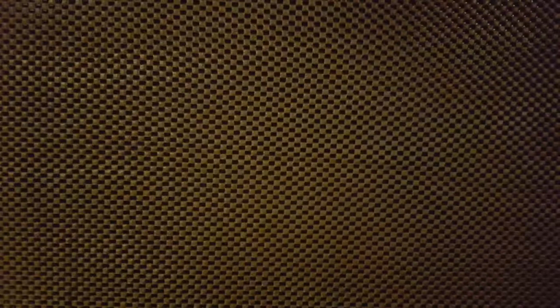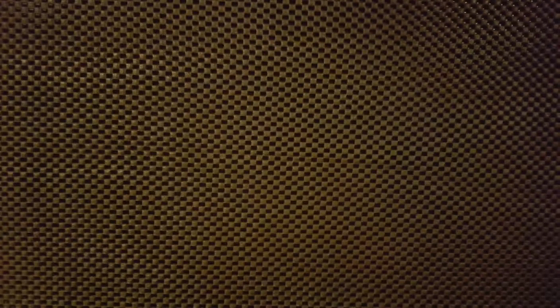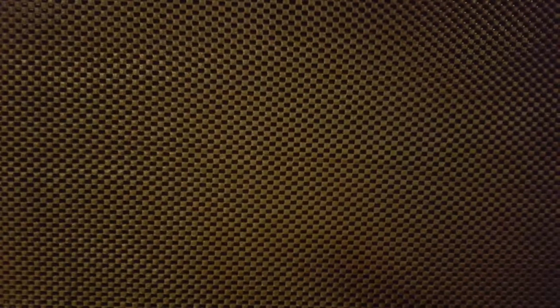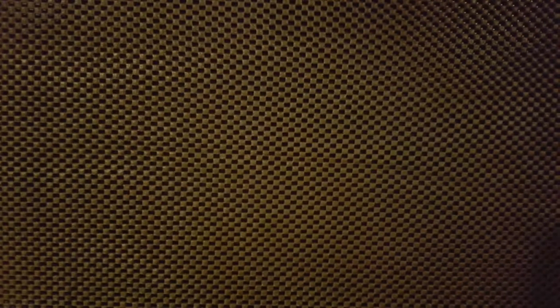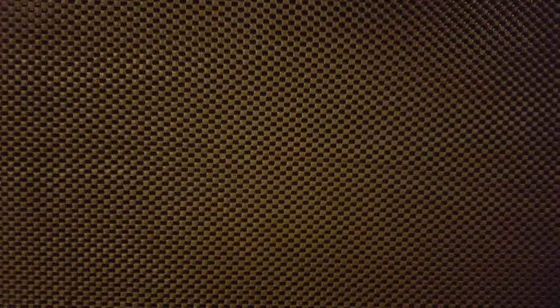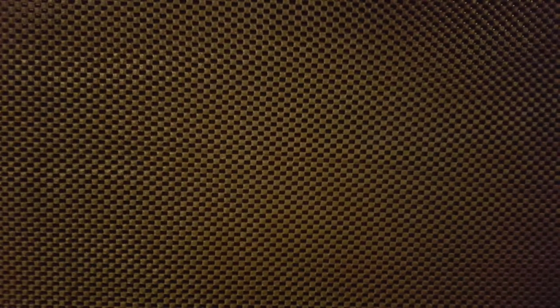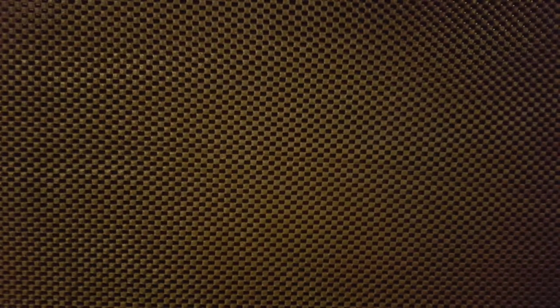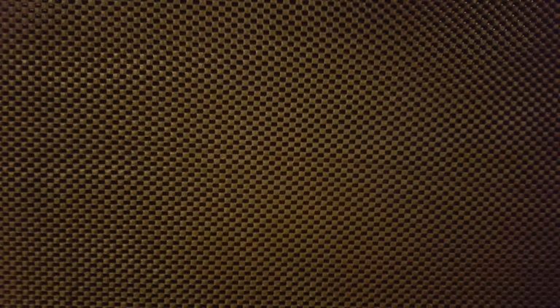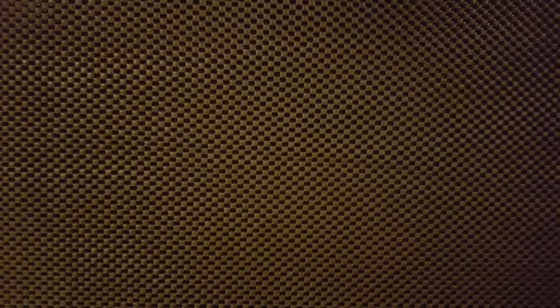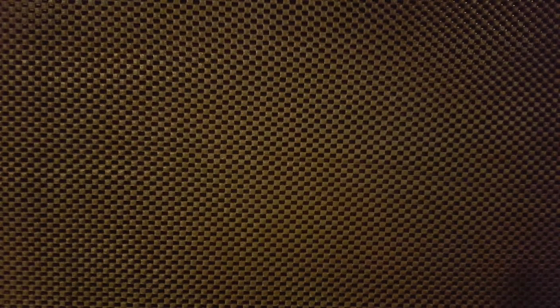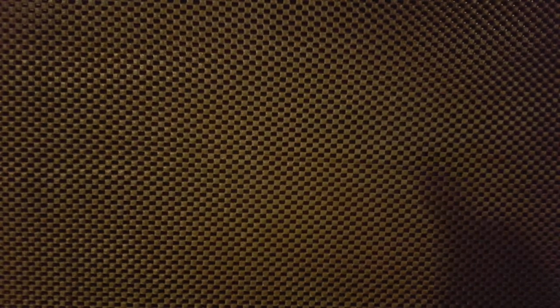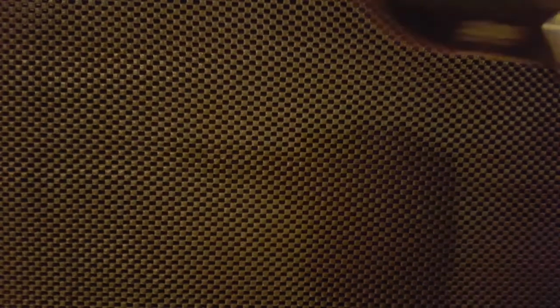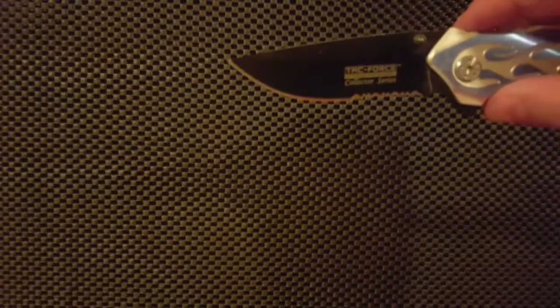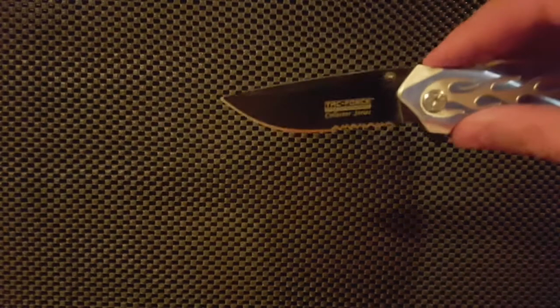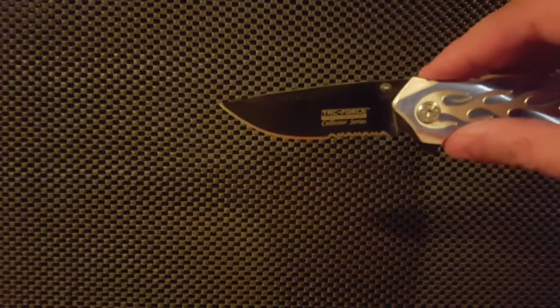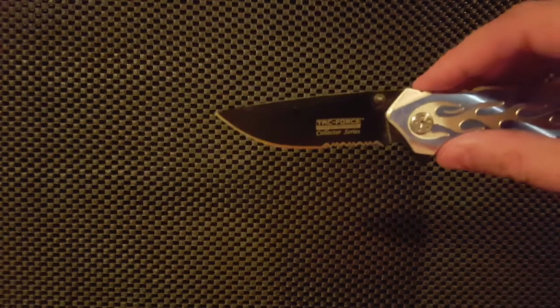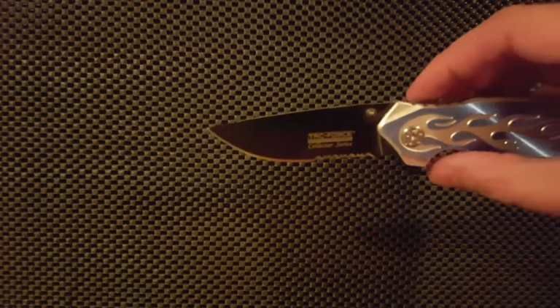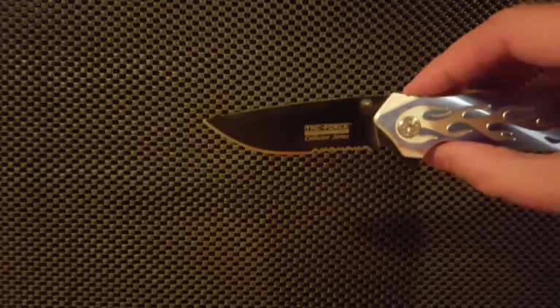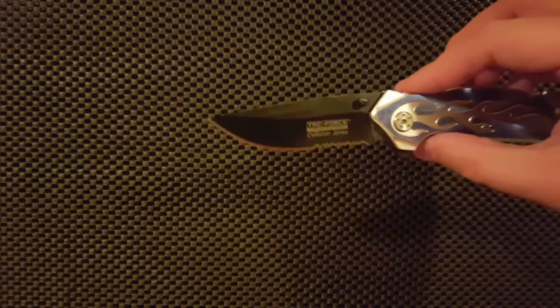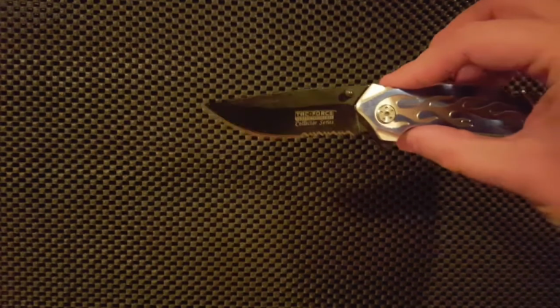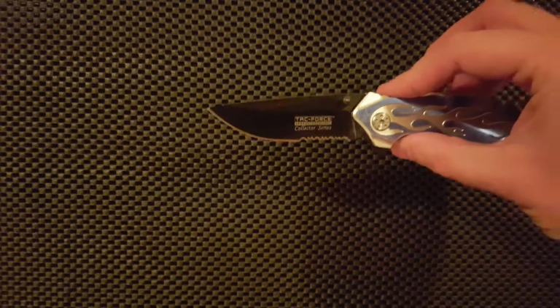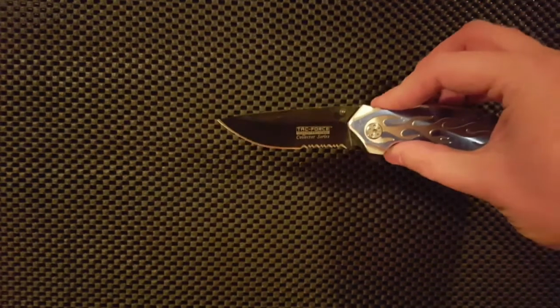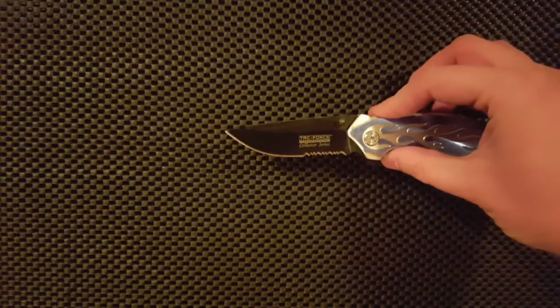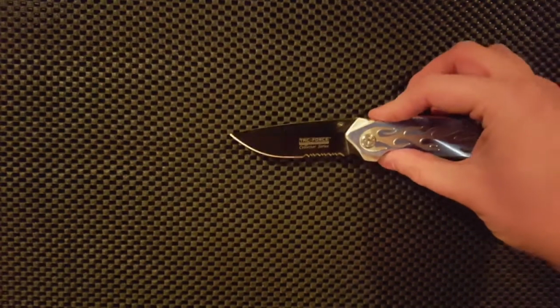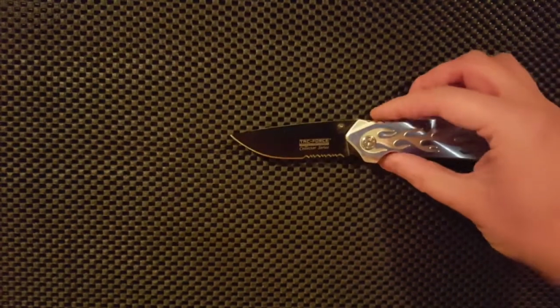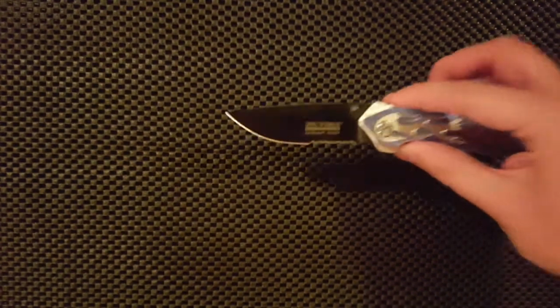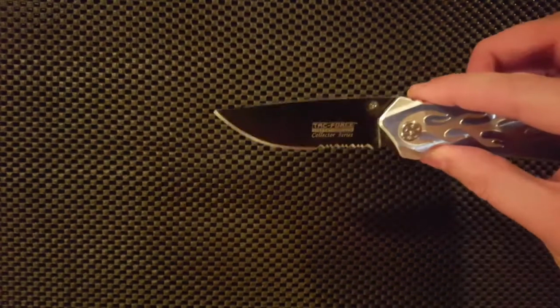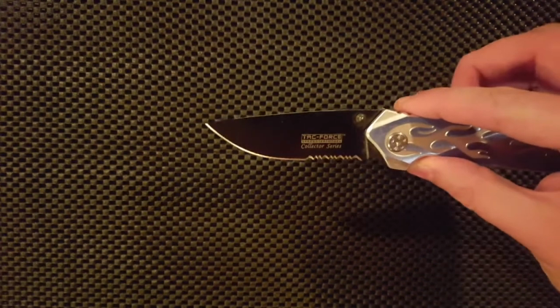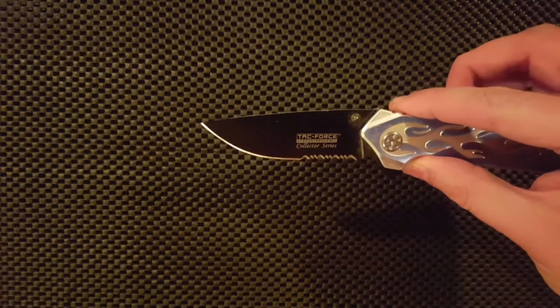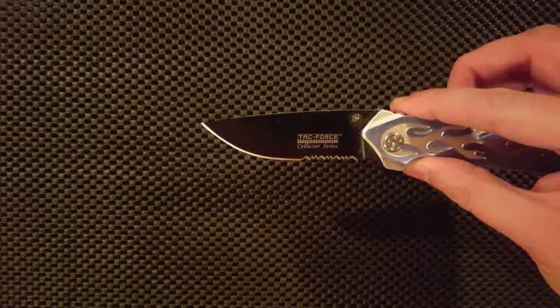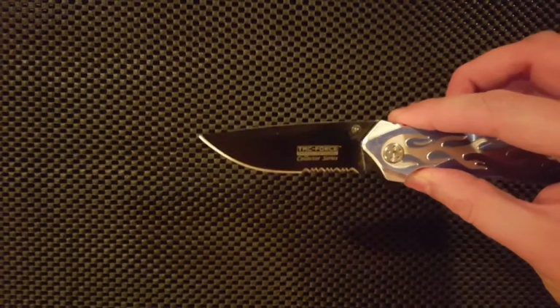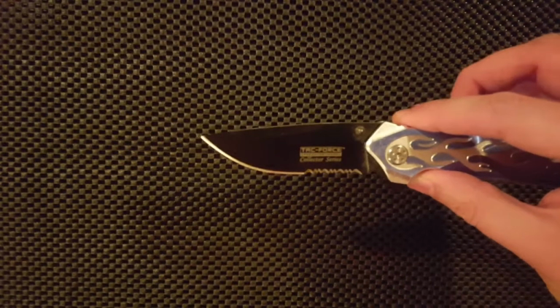Hey everybody, TheNick here. Today I have a review for you of the TAC Force Speedster model Fantasy Line TF801. The fantasy is obviously to be a 007 operator.